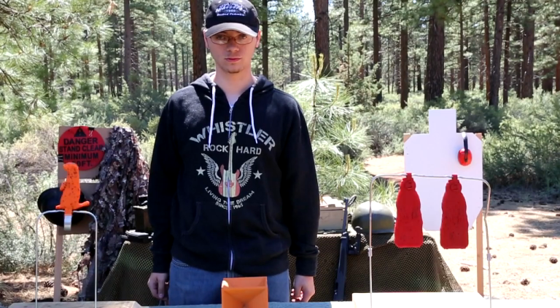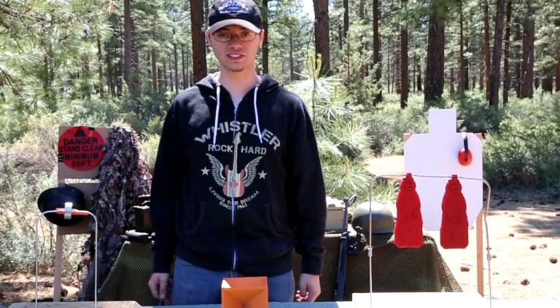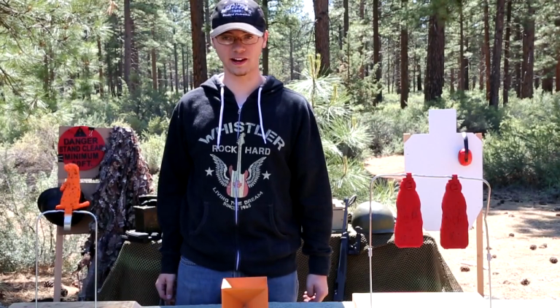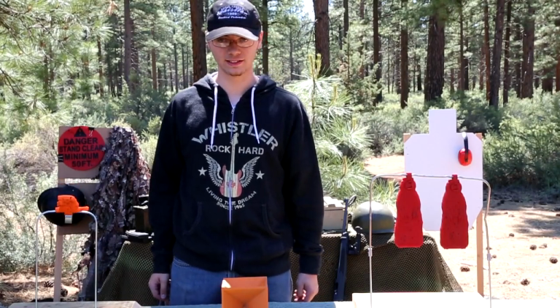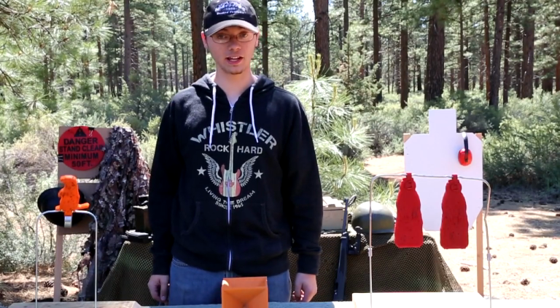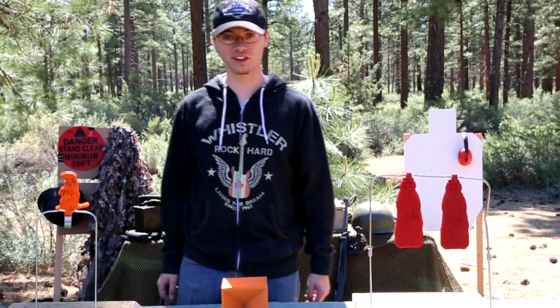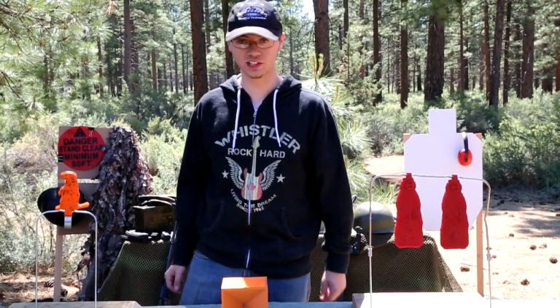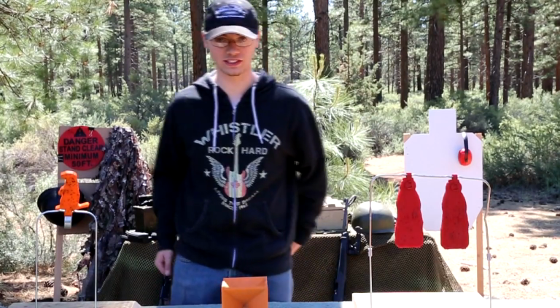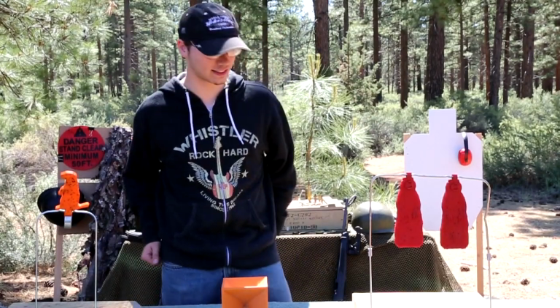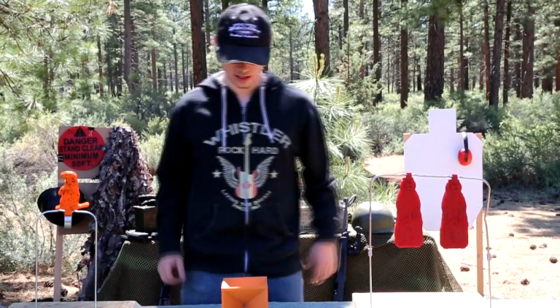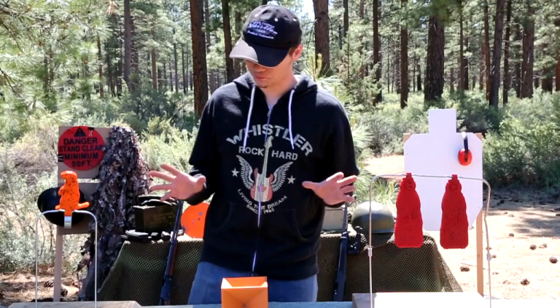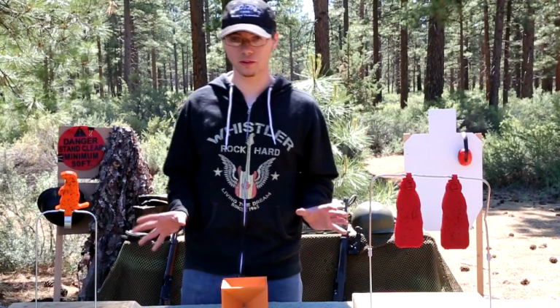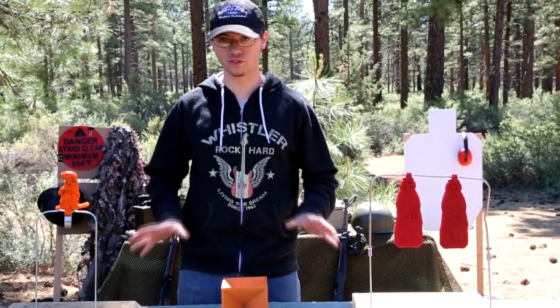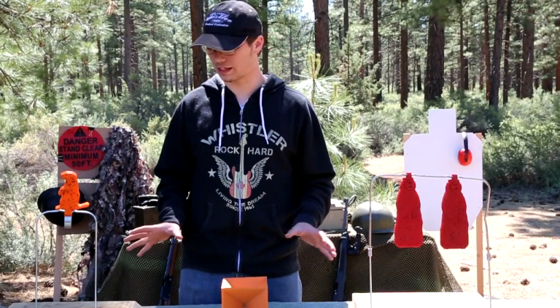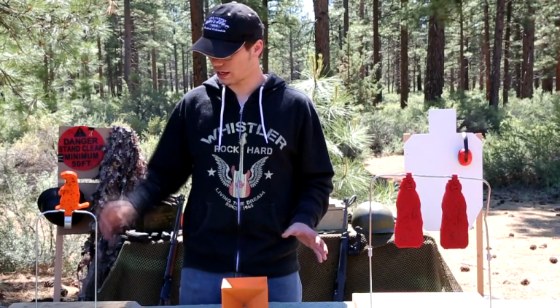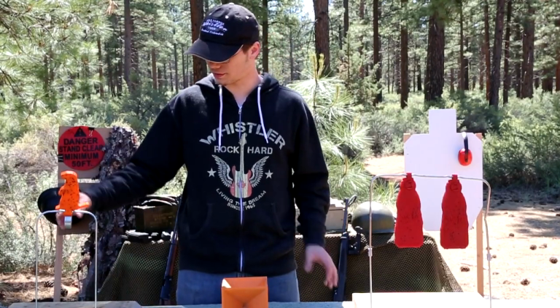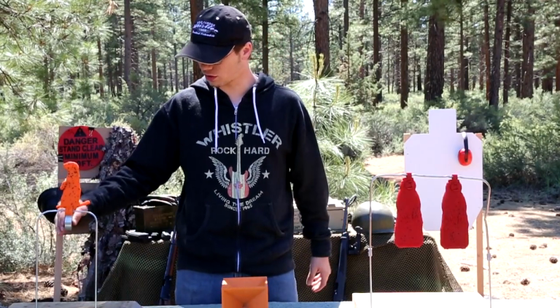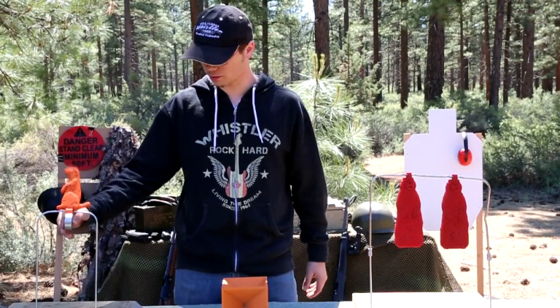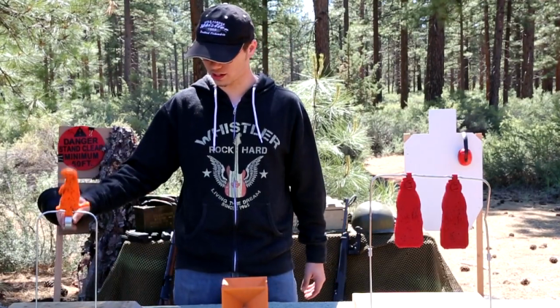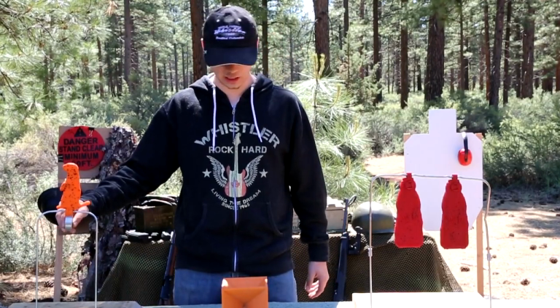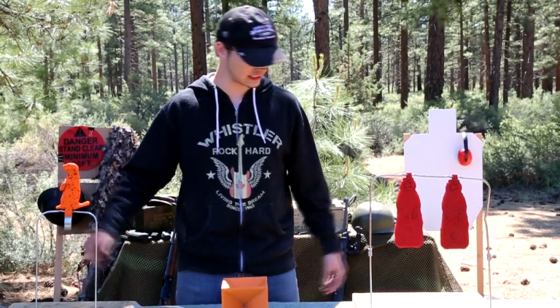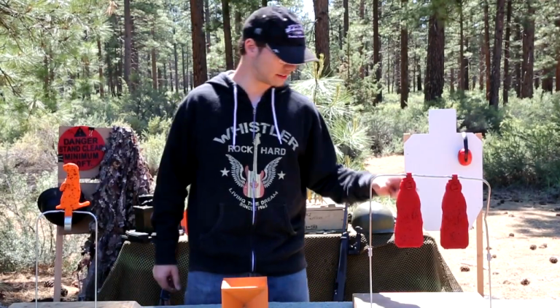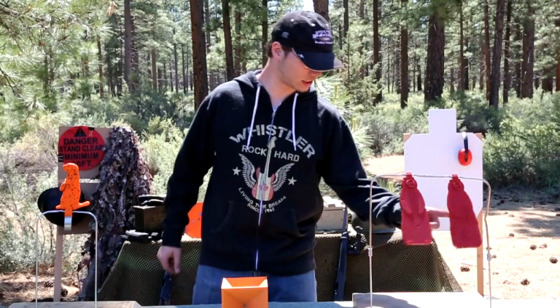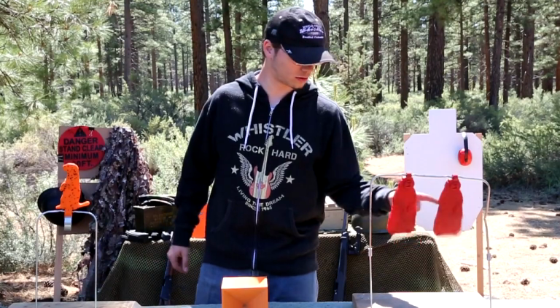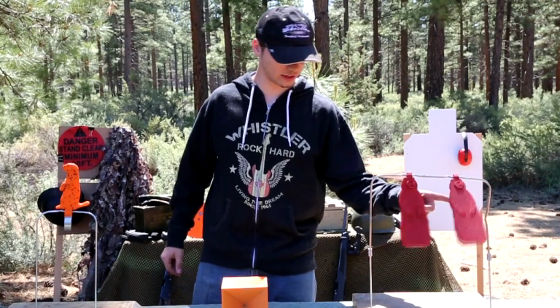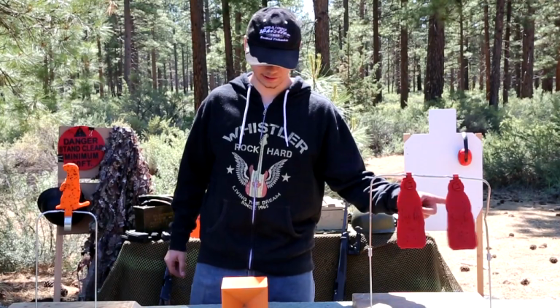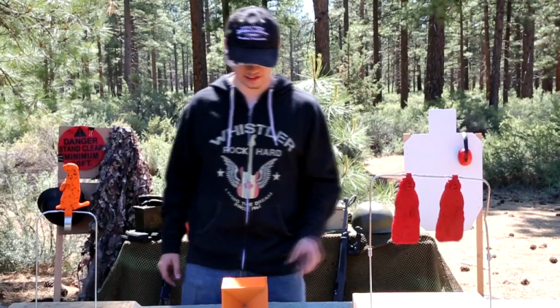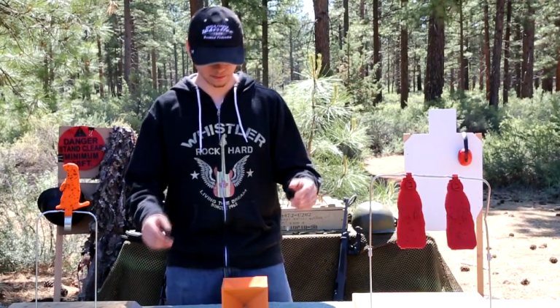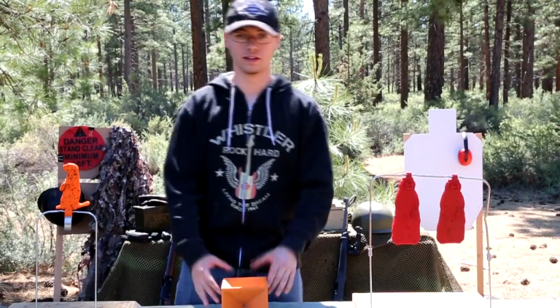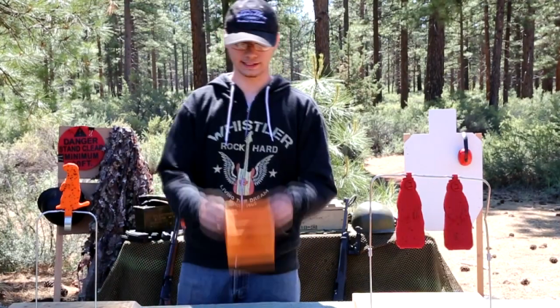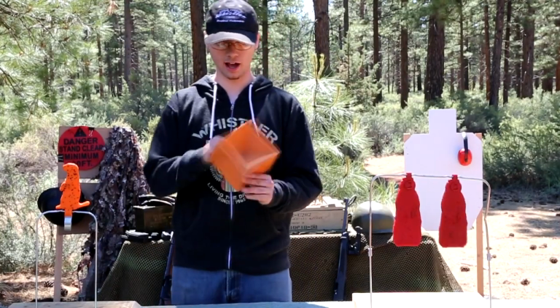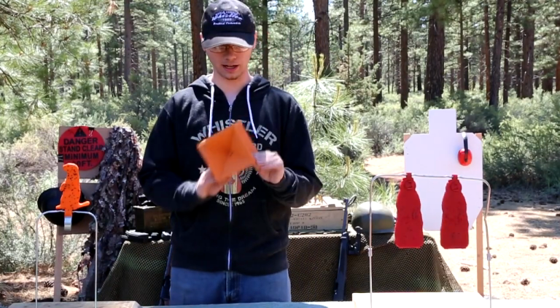Welcome to Slam Fire. Today we're talking about self-healing targets. I have three of them here in front of me: the single prairie dog that's weighted, the double prairie dog that's just hanging there, and the hot box.